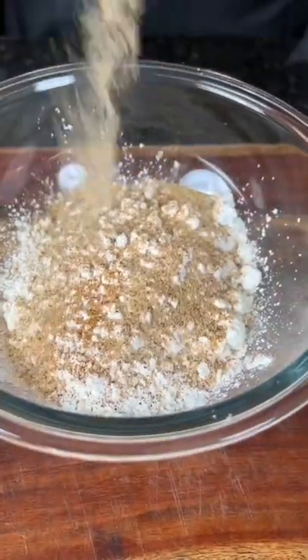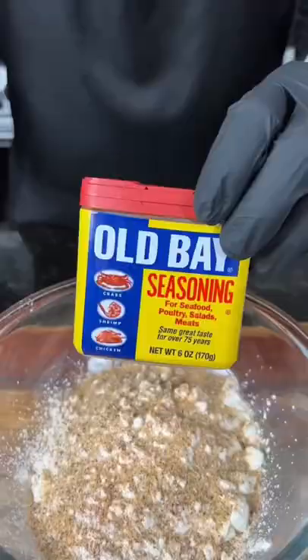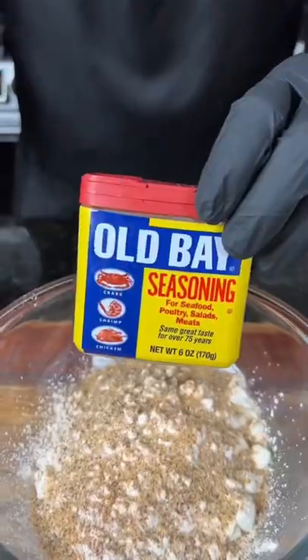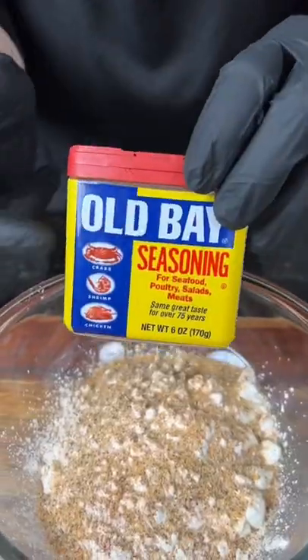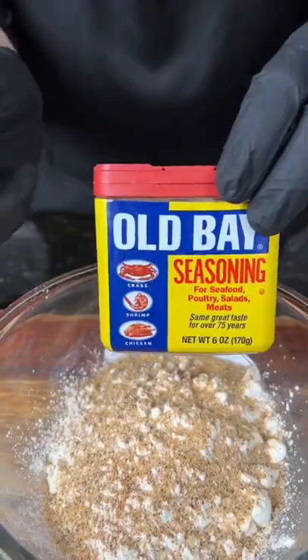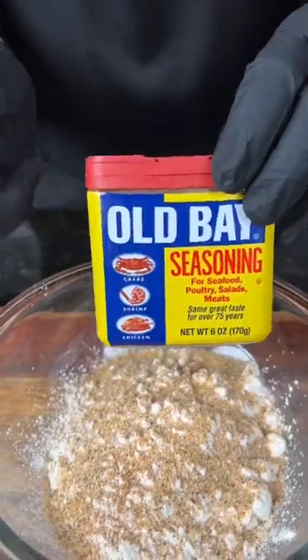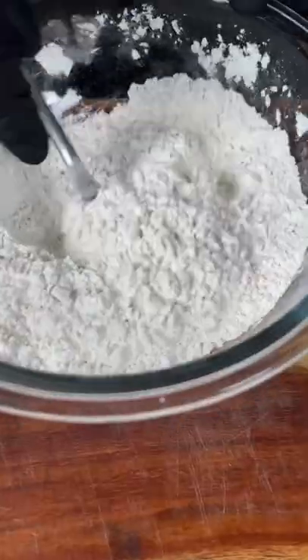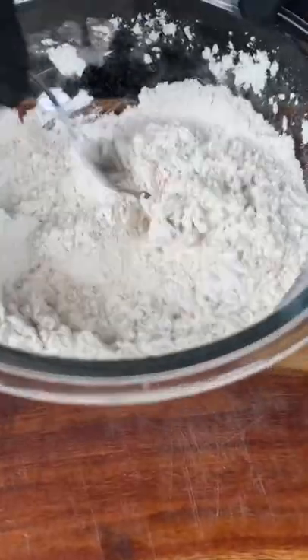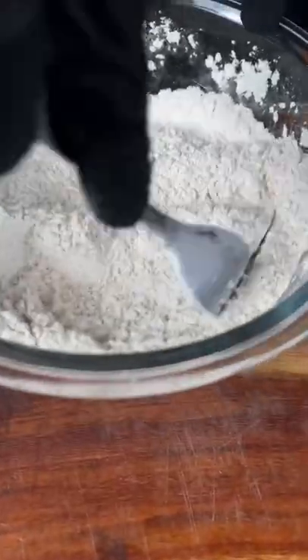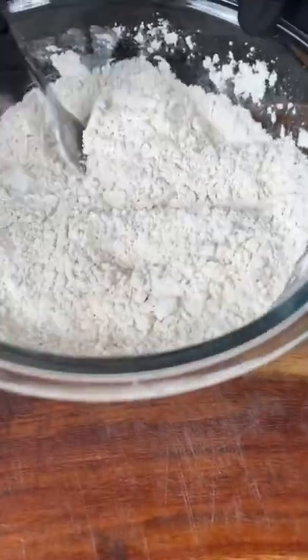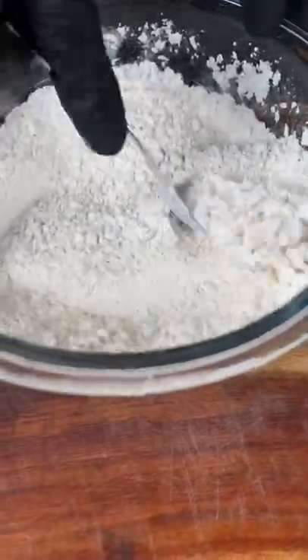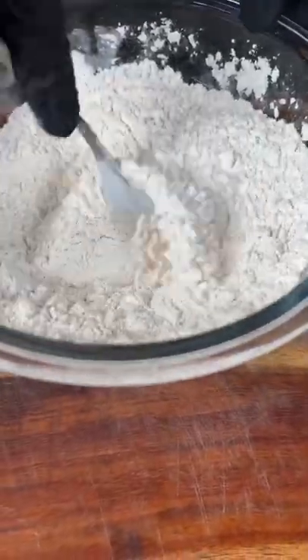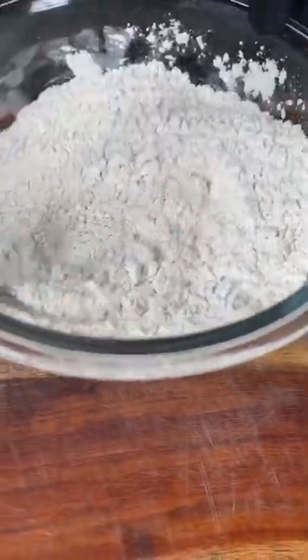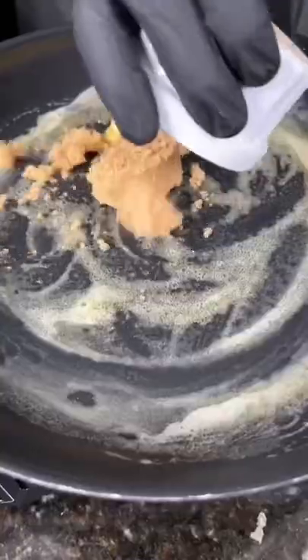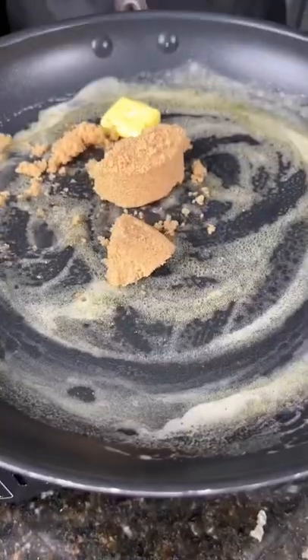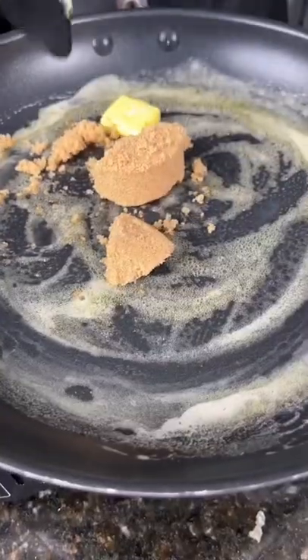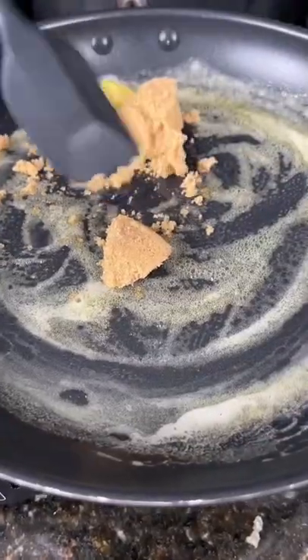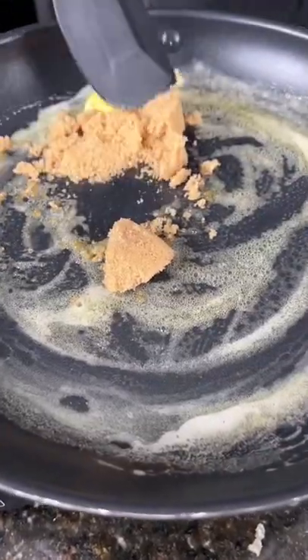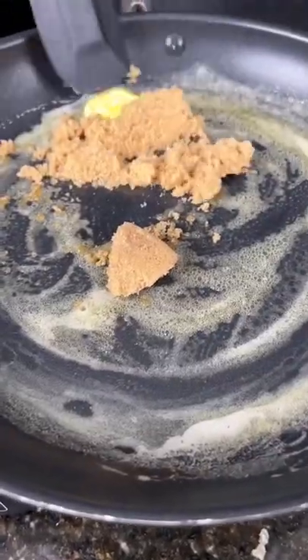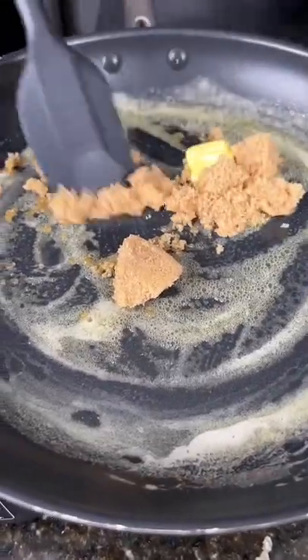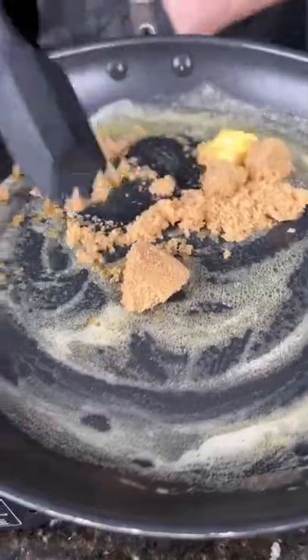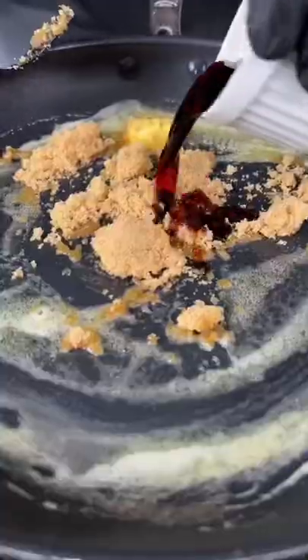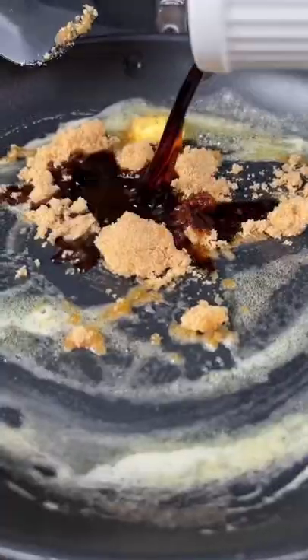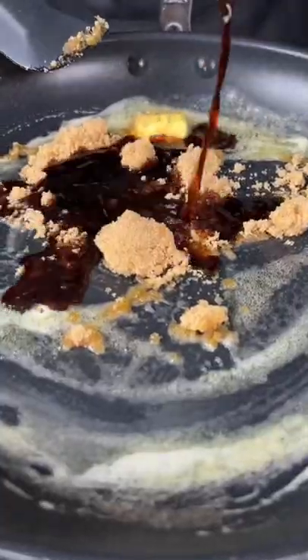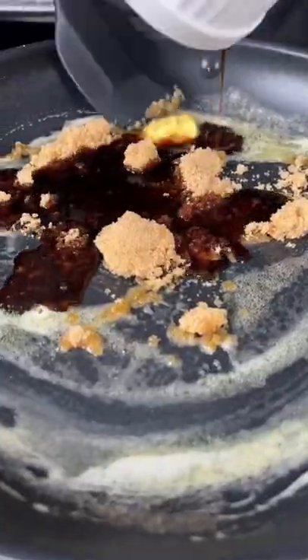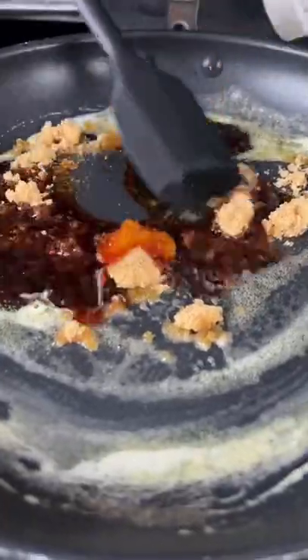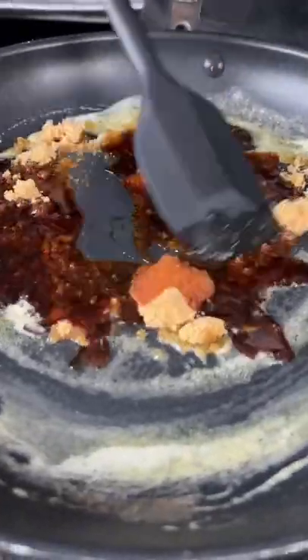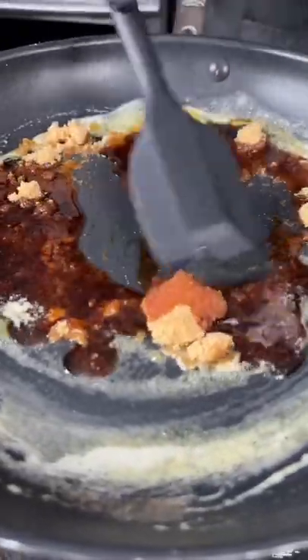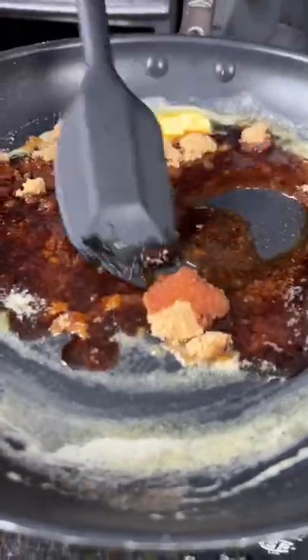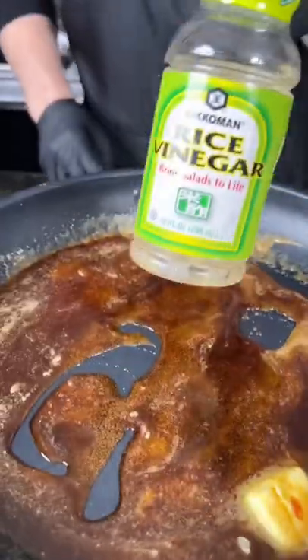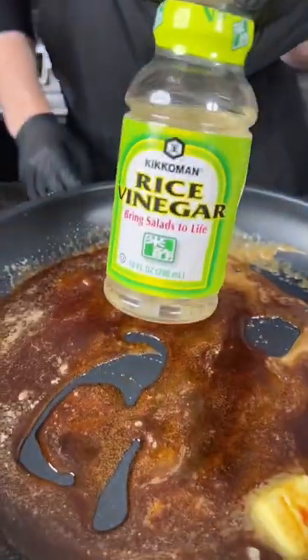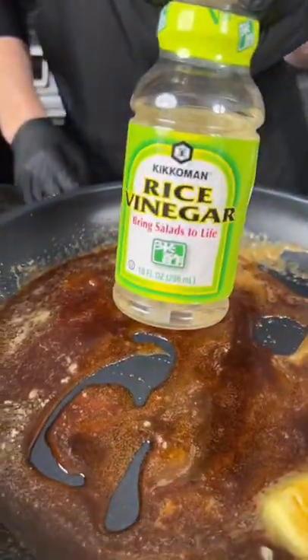In another mixing bowl we've got two cups of flour, hot all-purpose seasoning, and some Old Bay. Mix that to combine. Then it's on to the sauce — over medium heat, melt two tablespoons of butter, add some brown sugar and soy sauce.